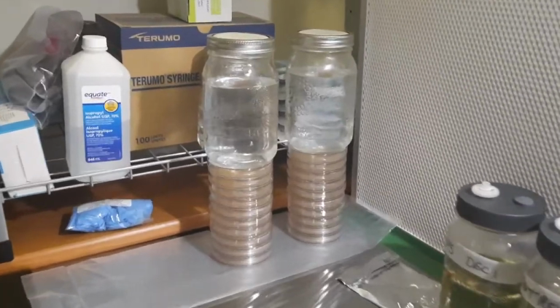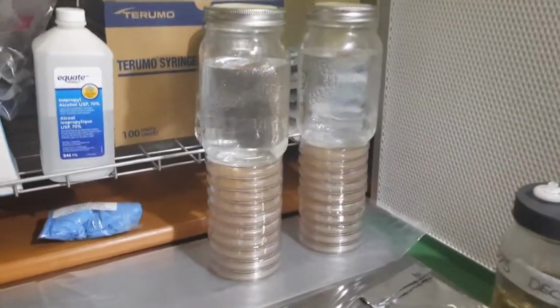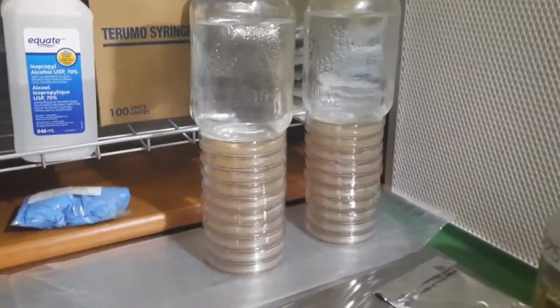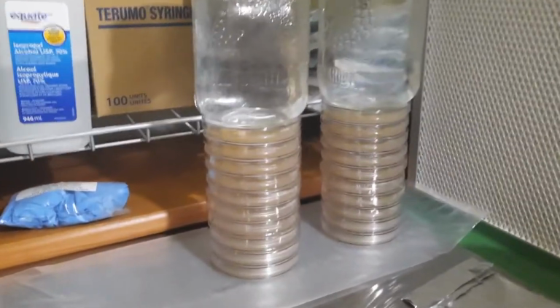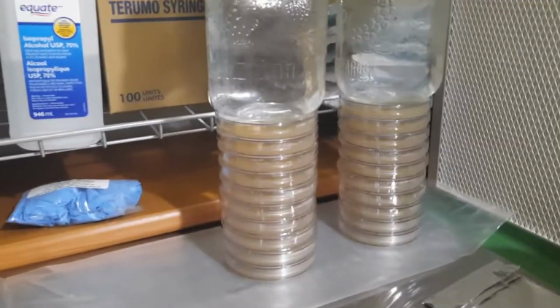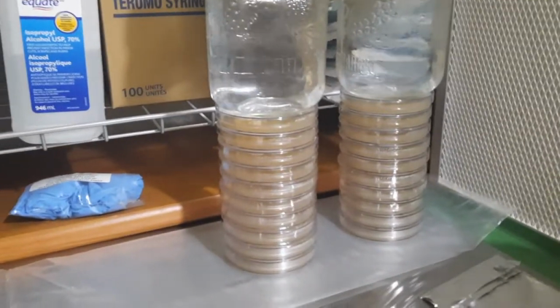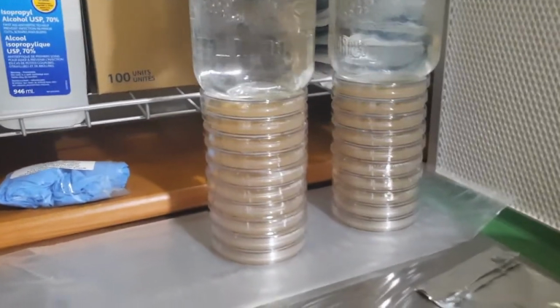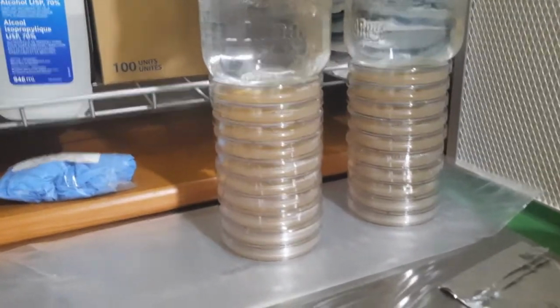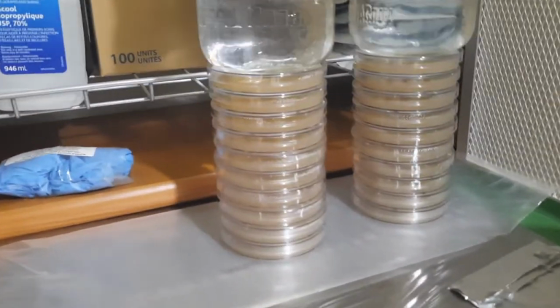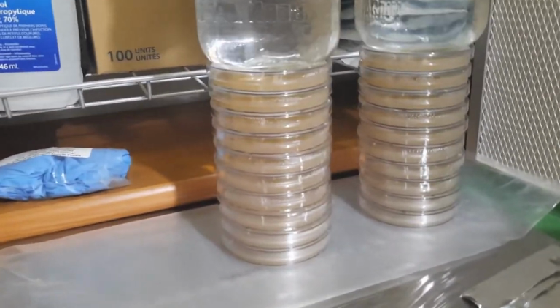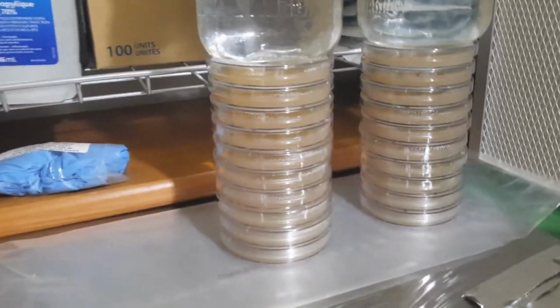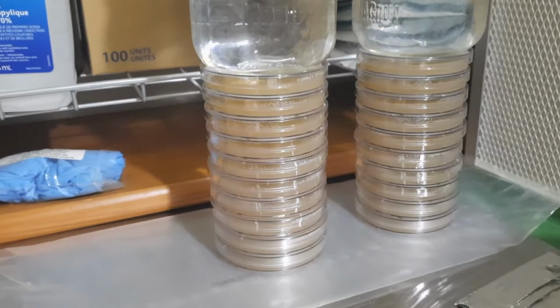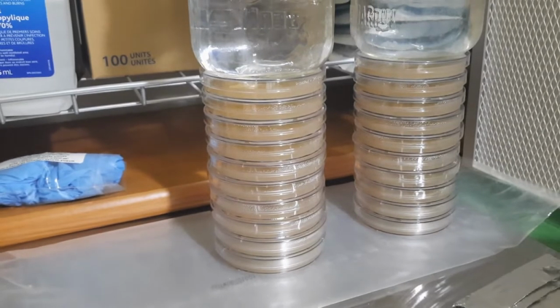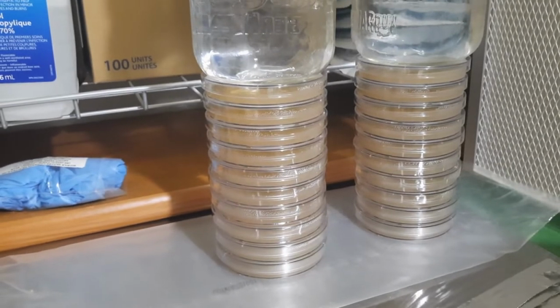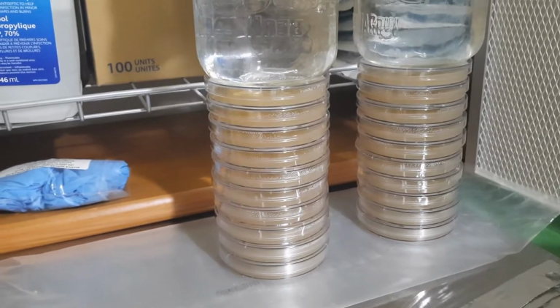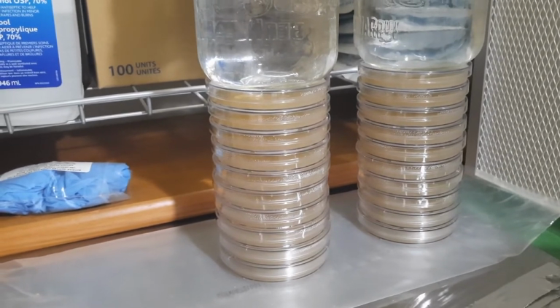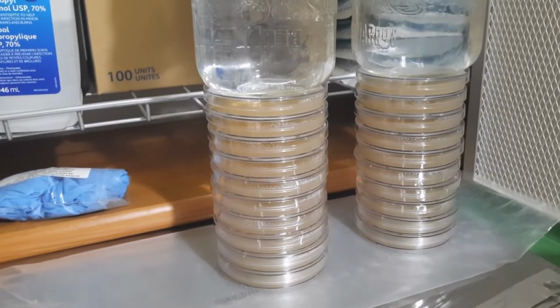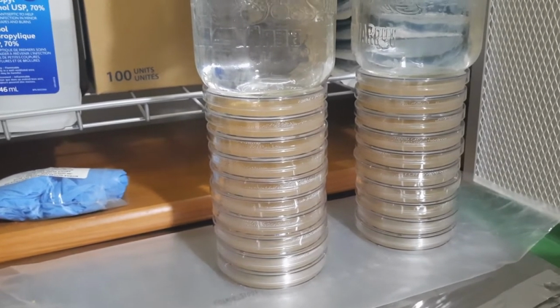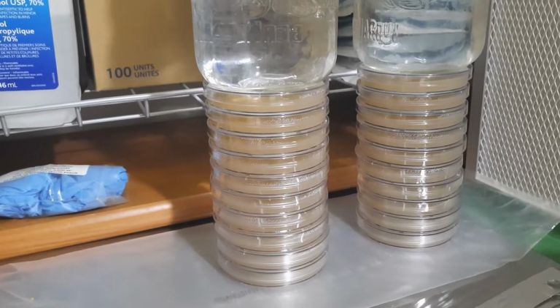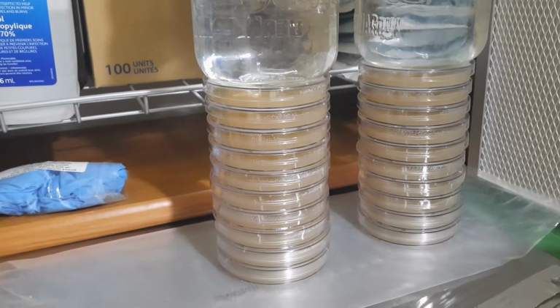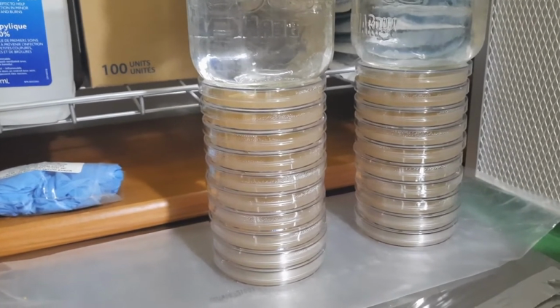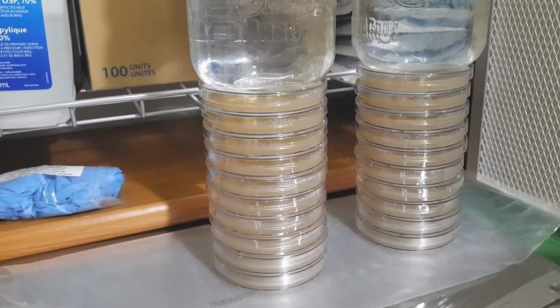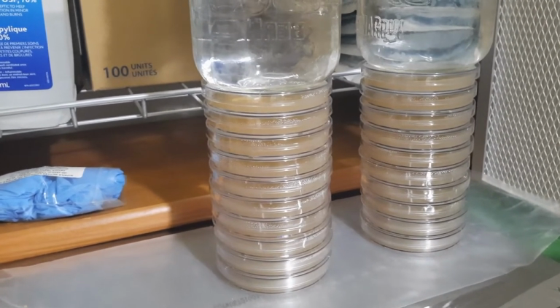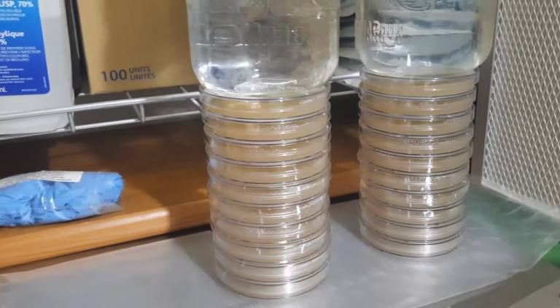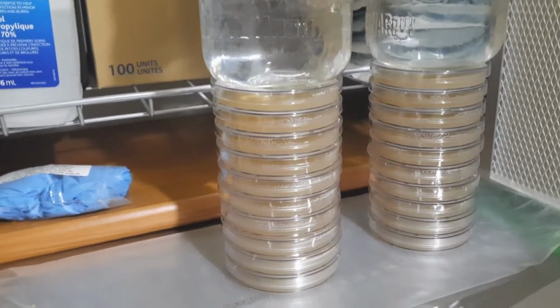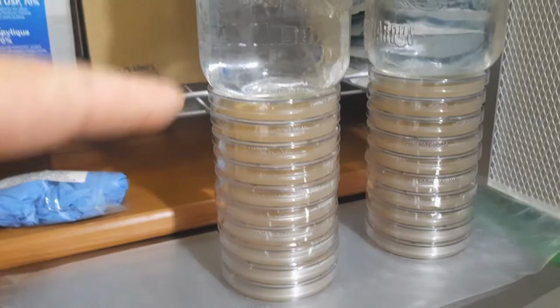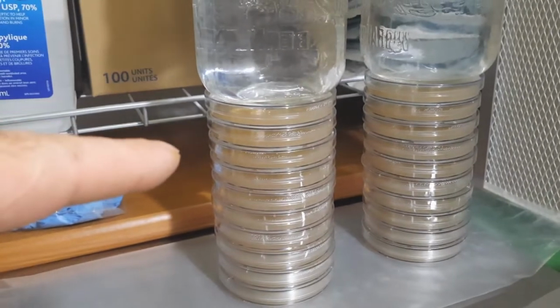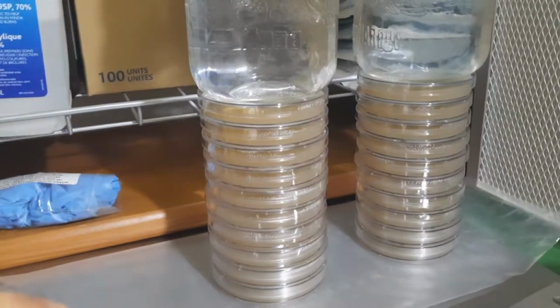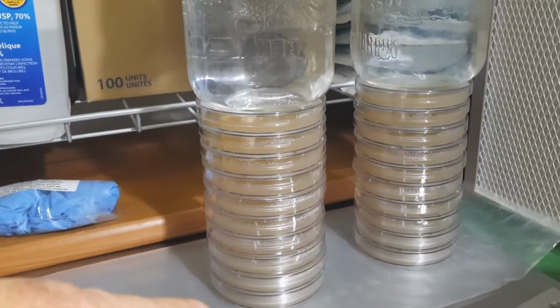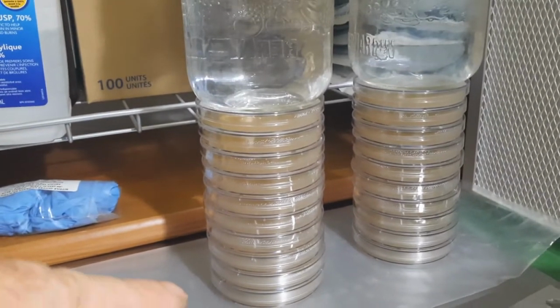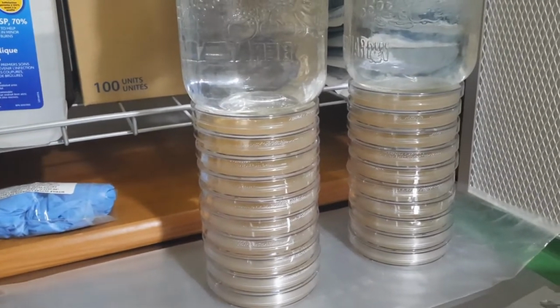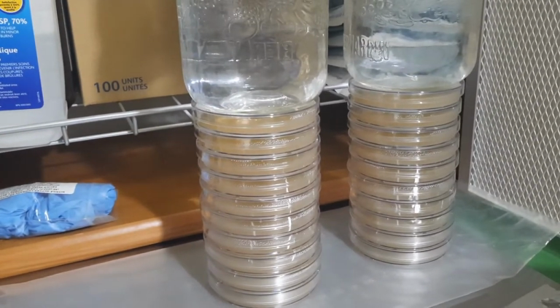These are my agar plates. I usually pour them about 40 to 80 at a time. These are stacks of 10 — I usually make stacks of 20.